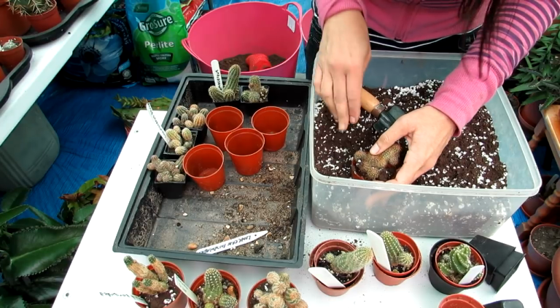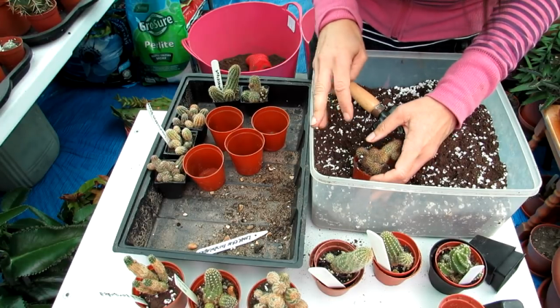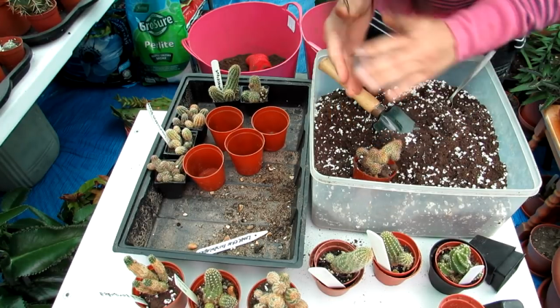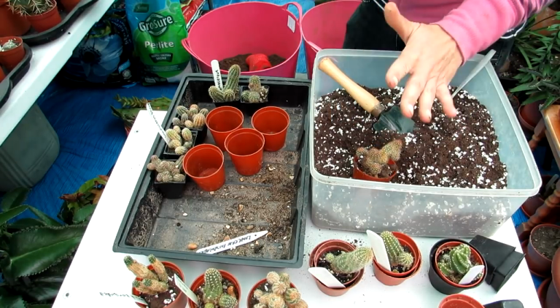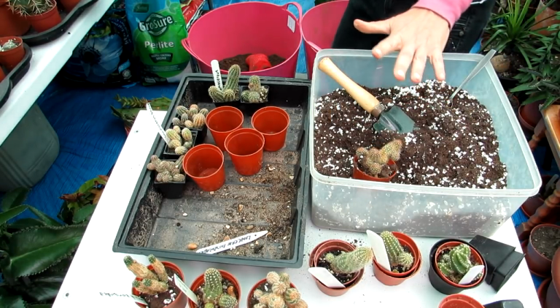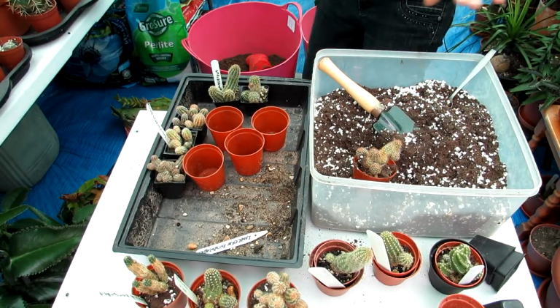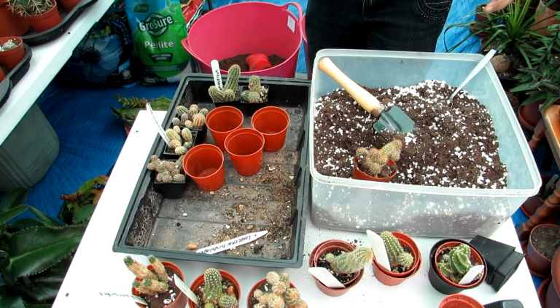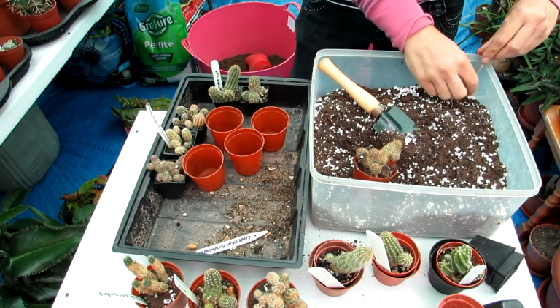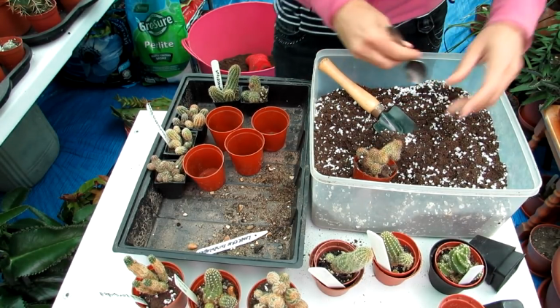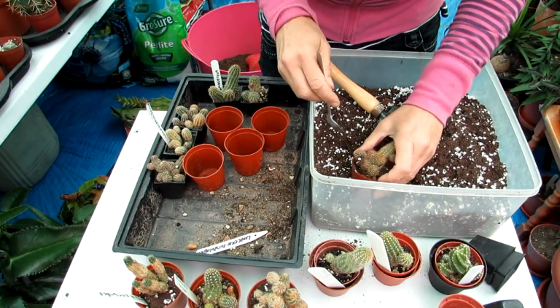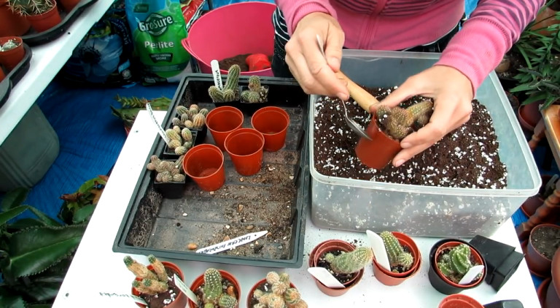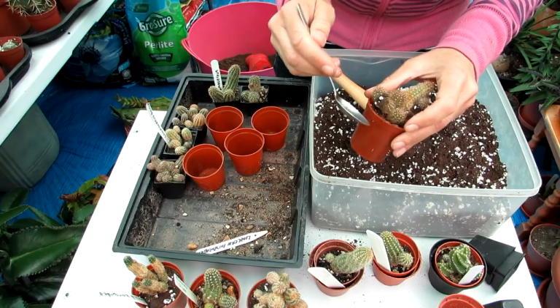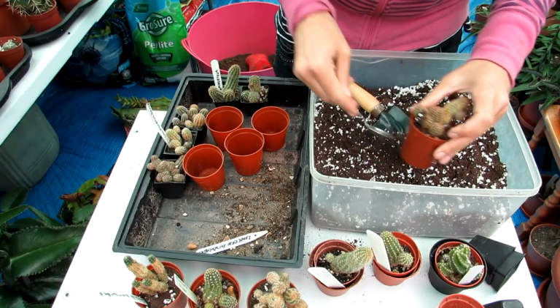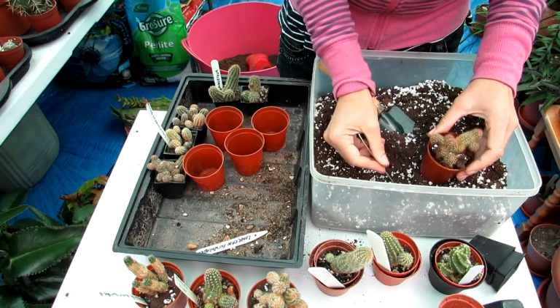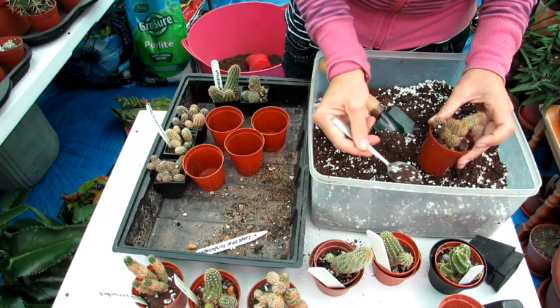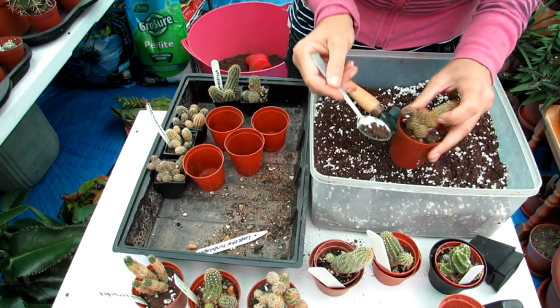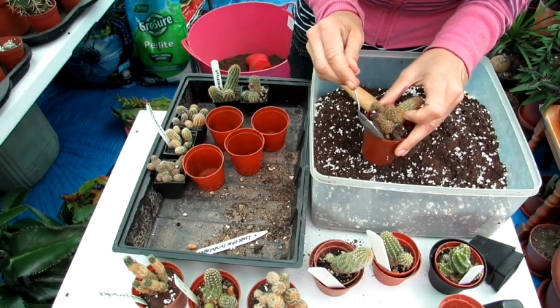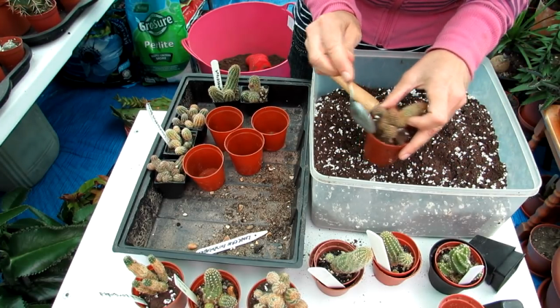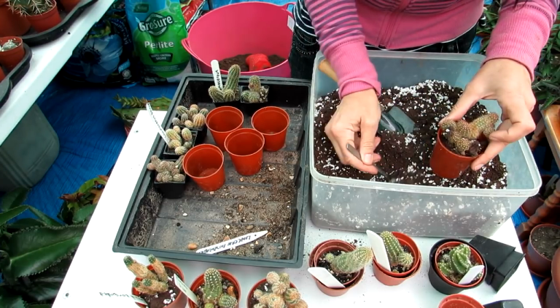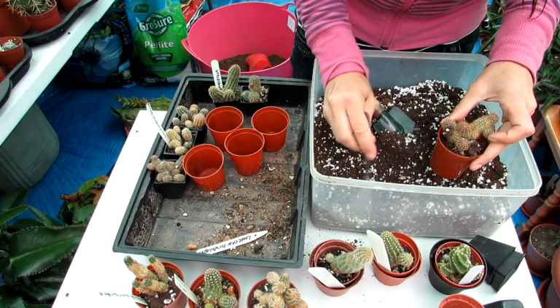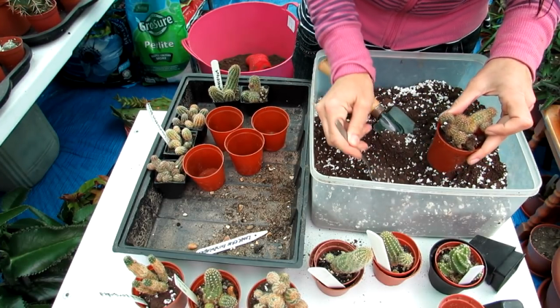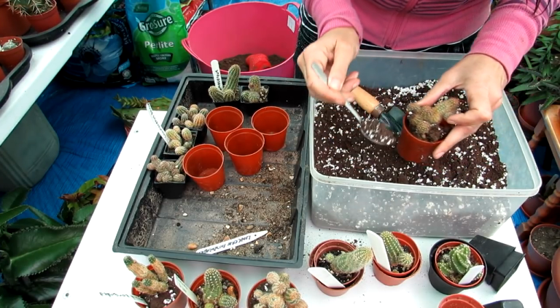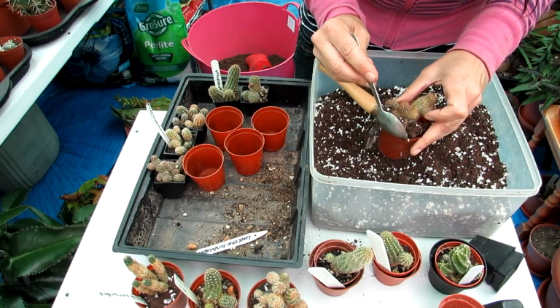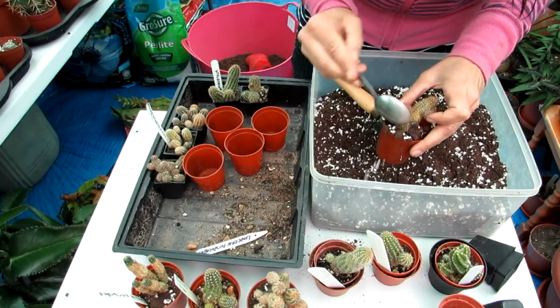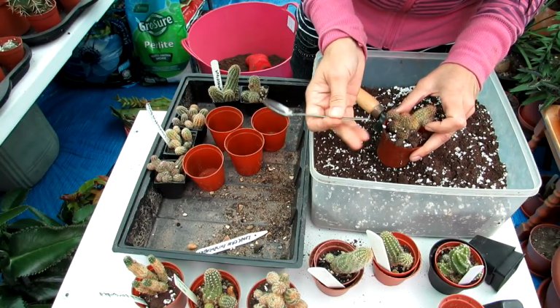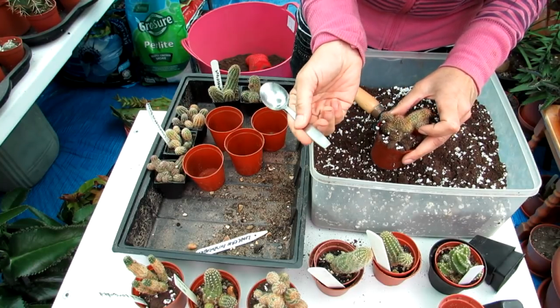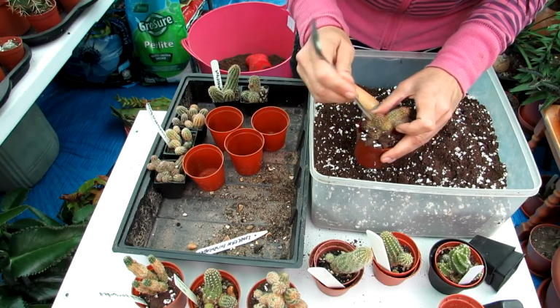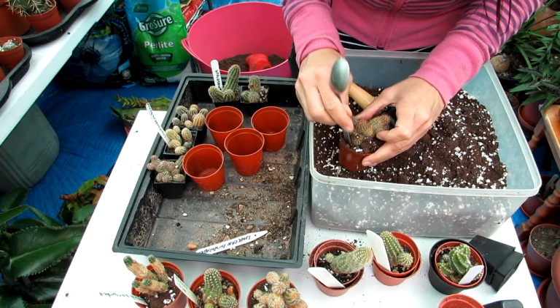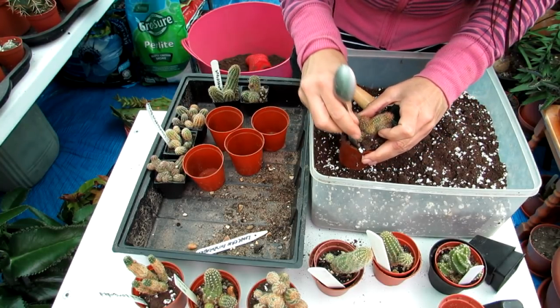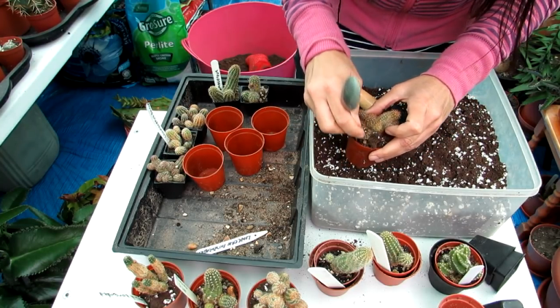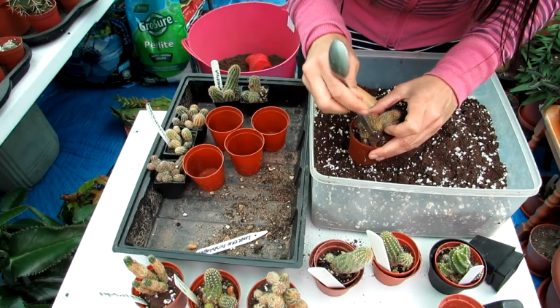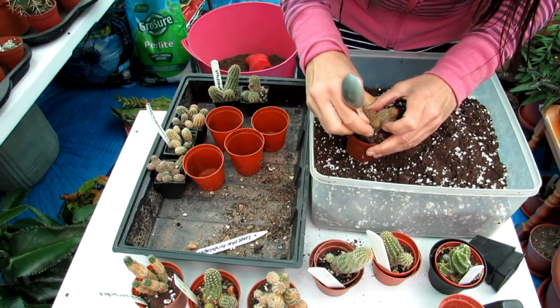If it's a bit tight to get soil in around the edges, I use a little teaspoon — just go down in there and use the end of it to tap the soil around the plant.